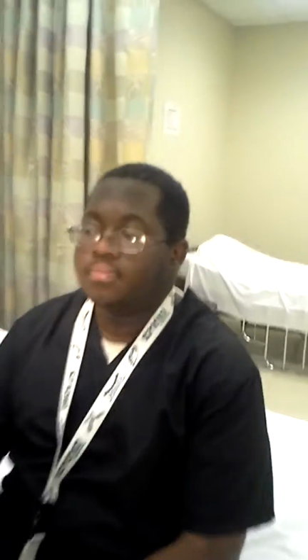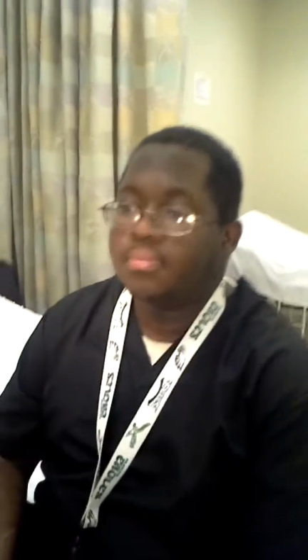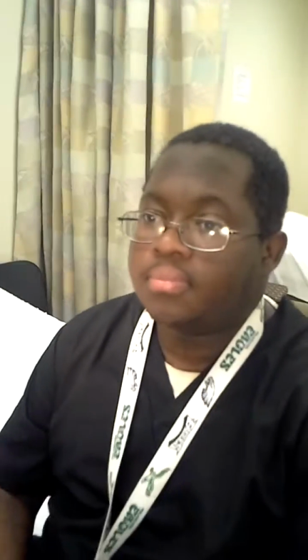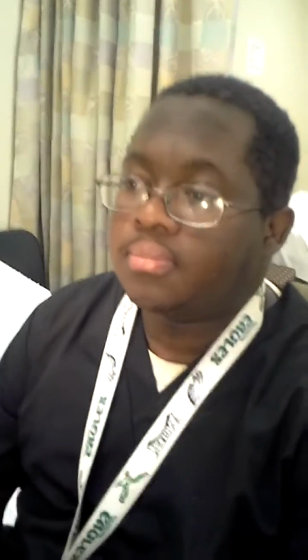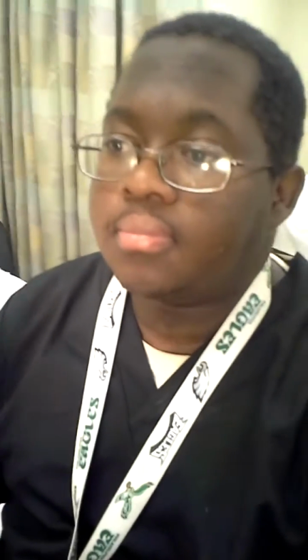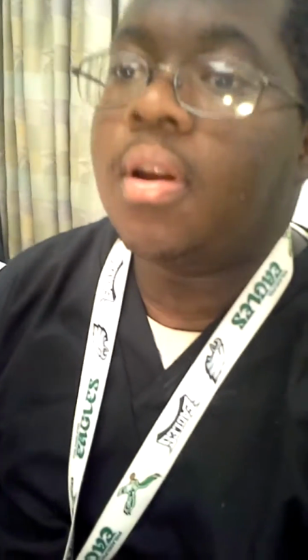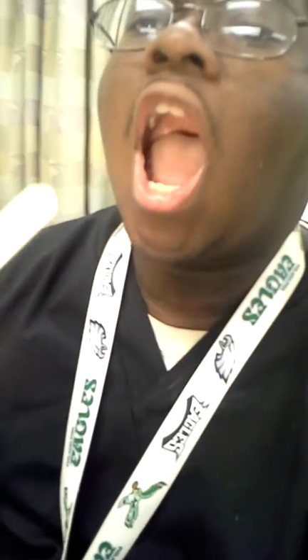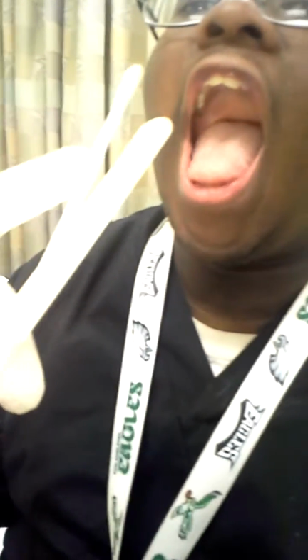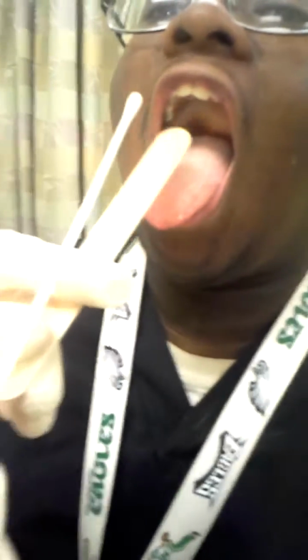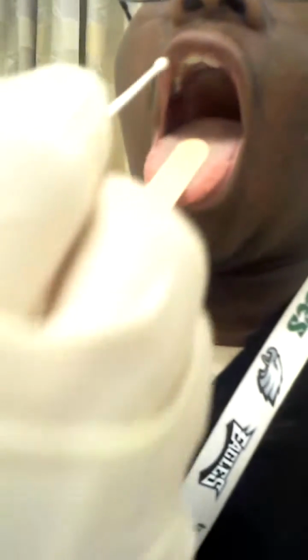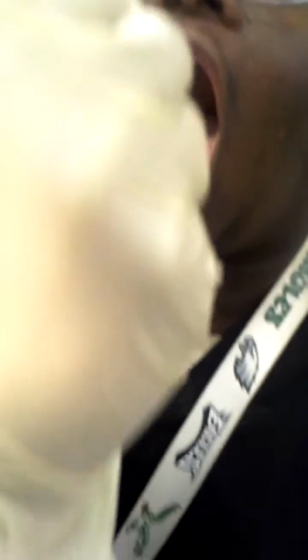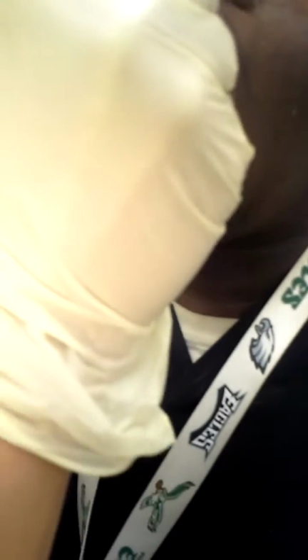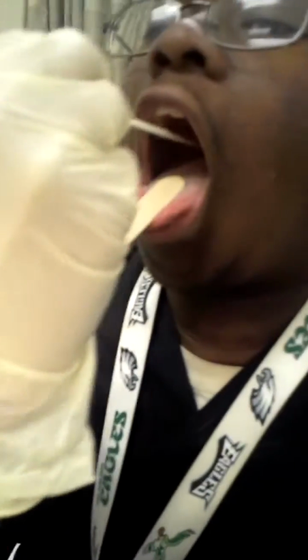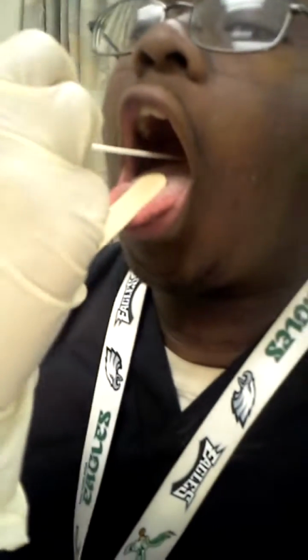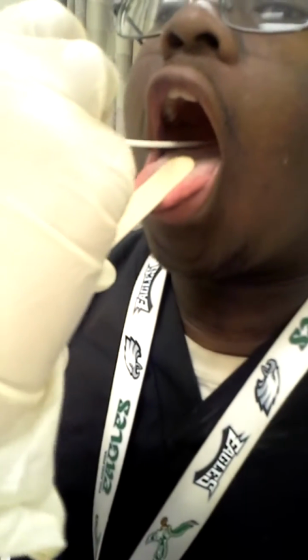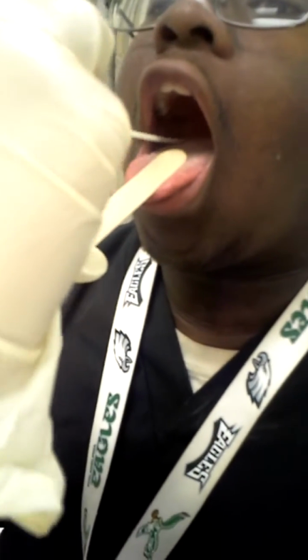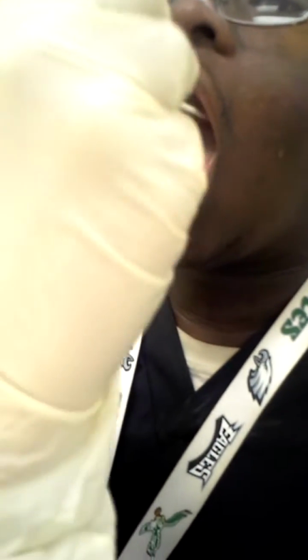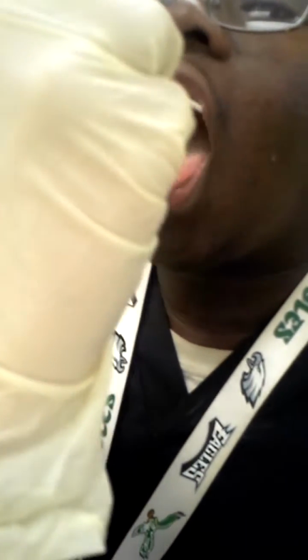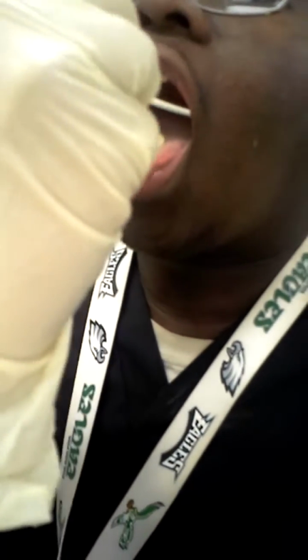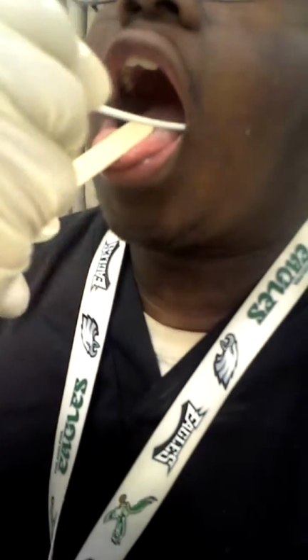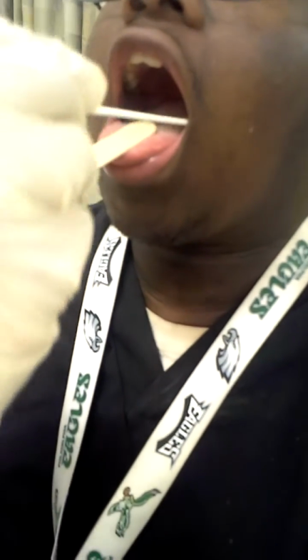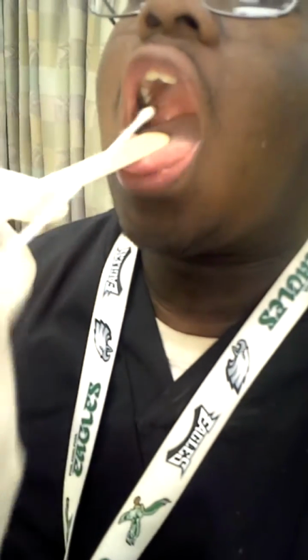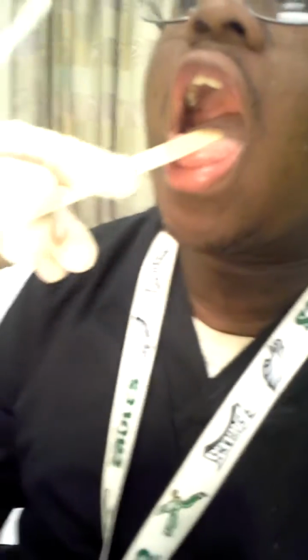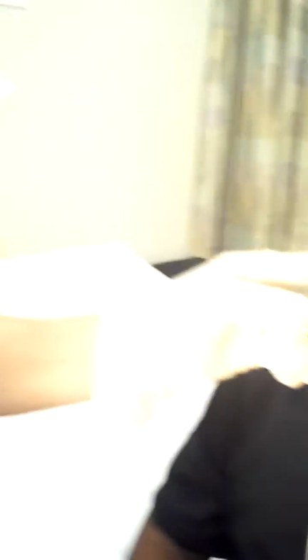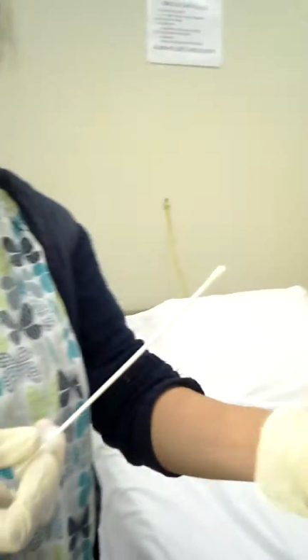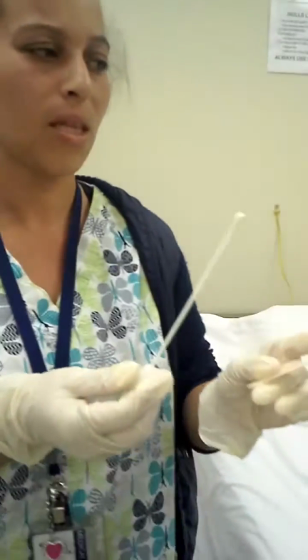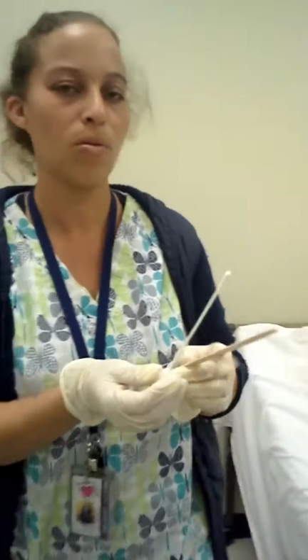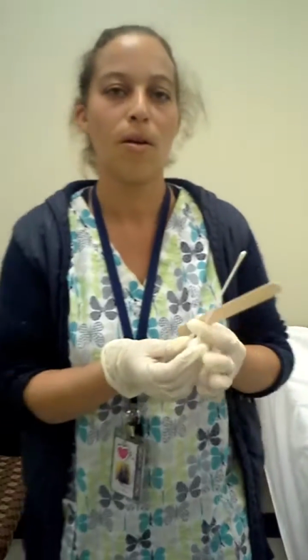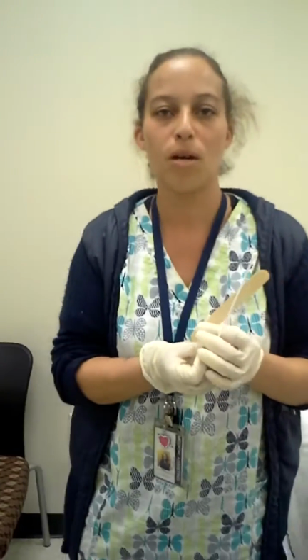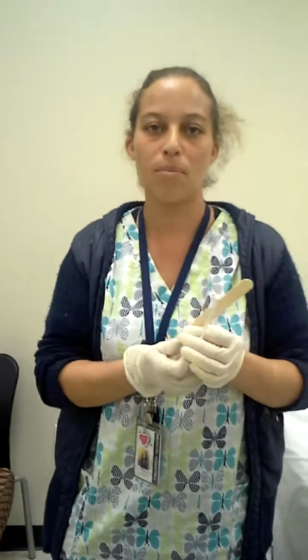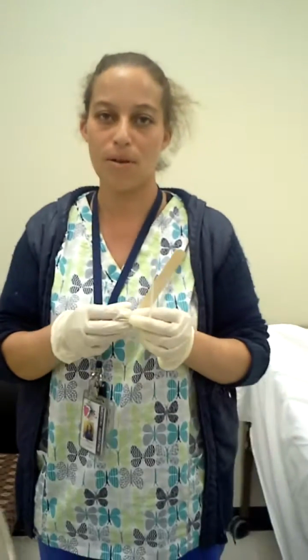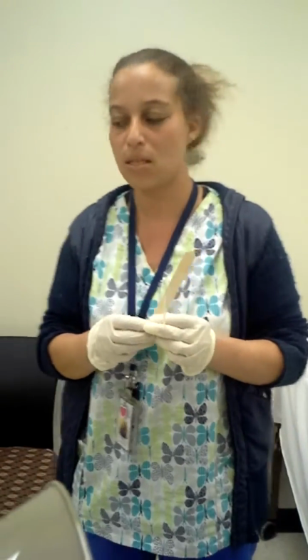Sir, will you please open up your mouth, say 'I,' stick out your tongue. We're going to go in the posterior of the walls of the throat. Make sure you don't hit the uvula to avoid gag reflexes.